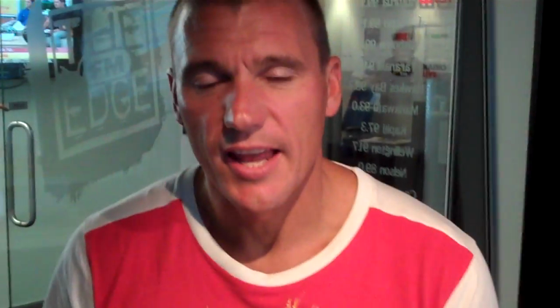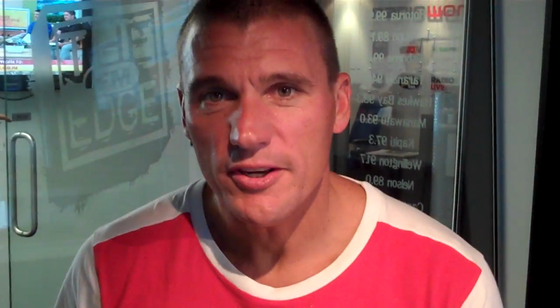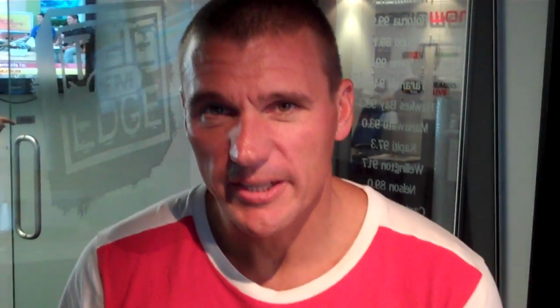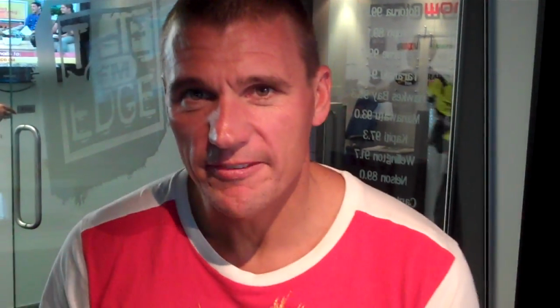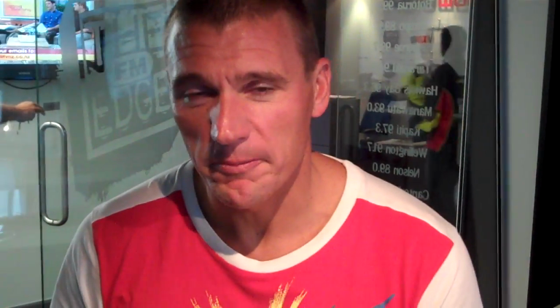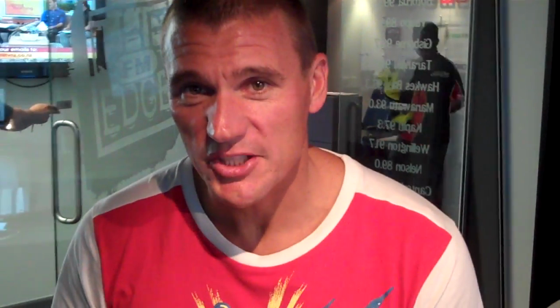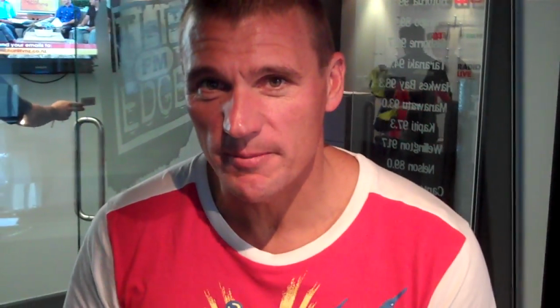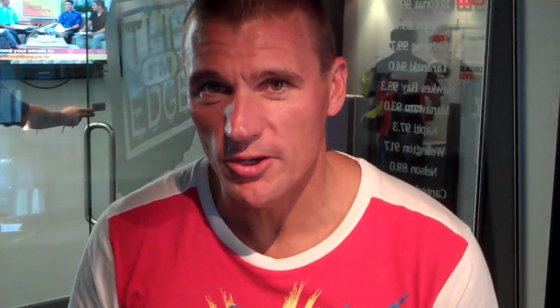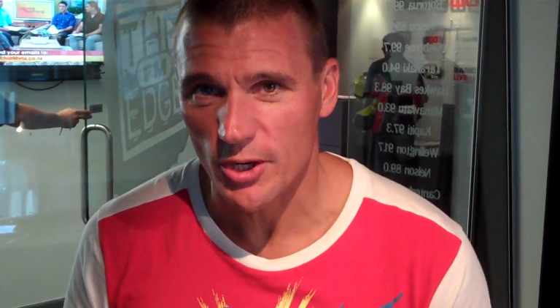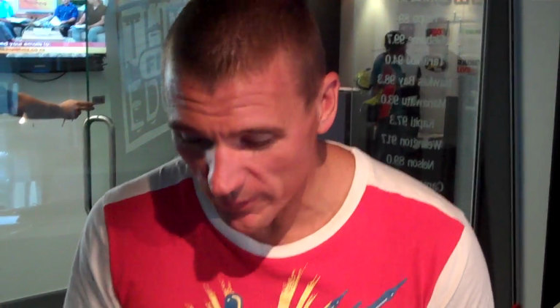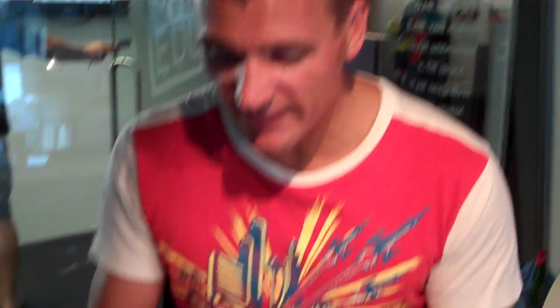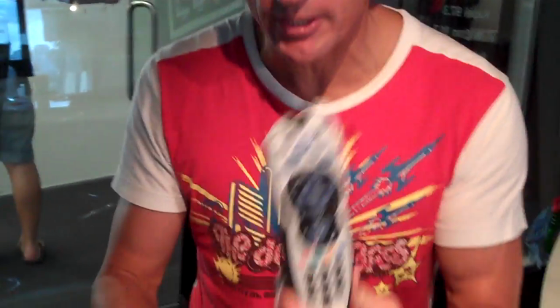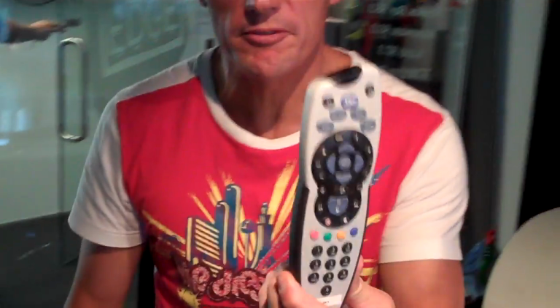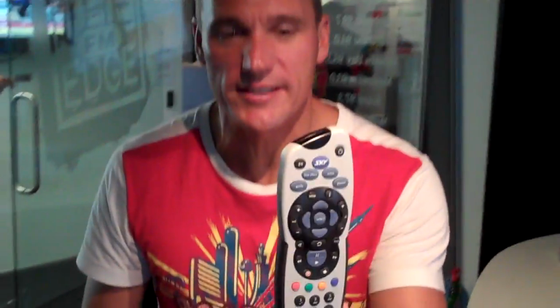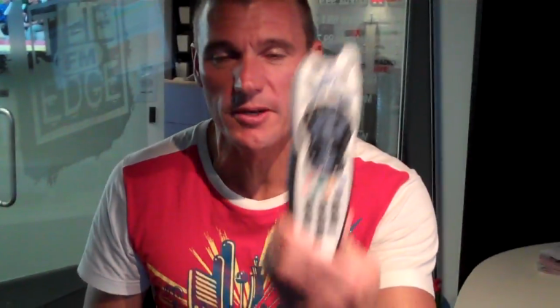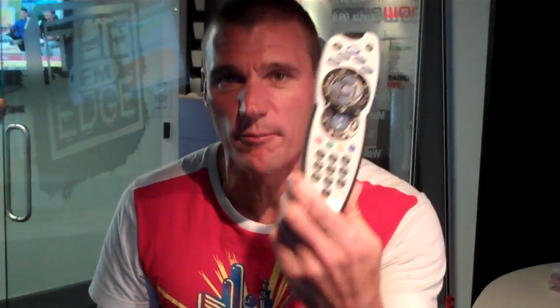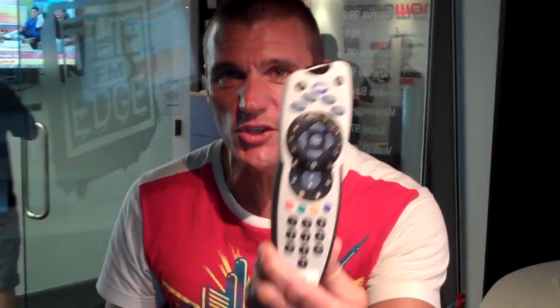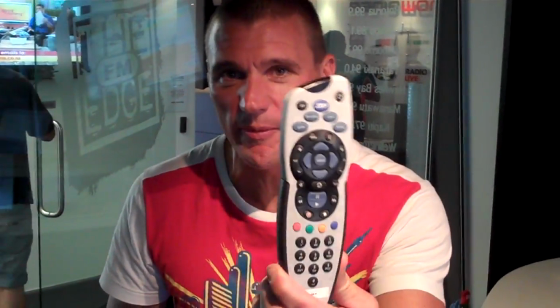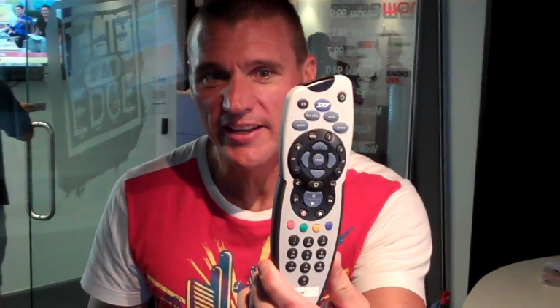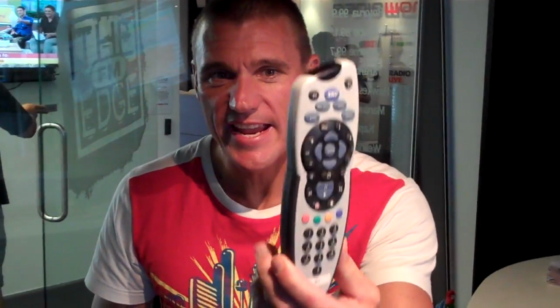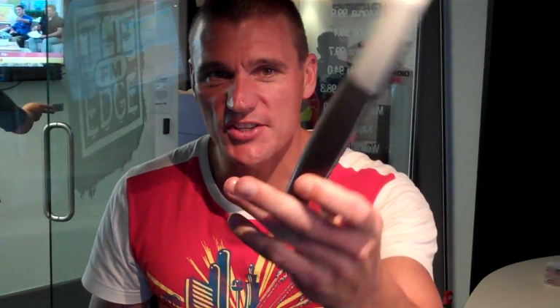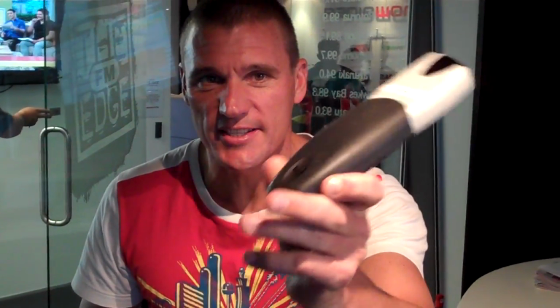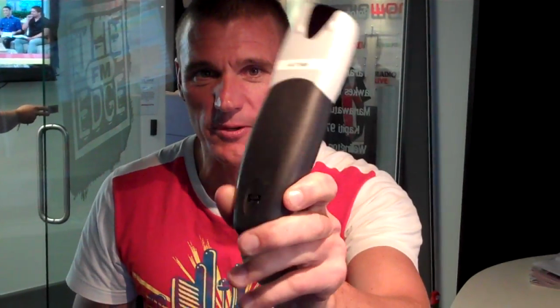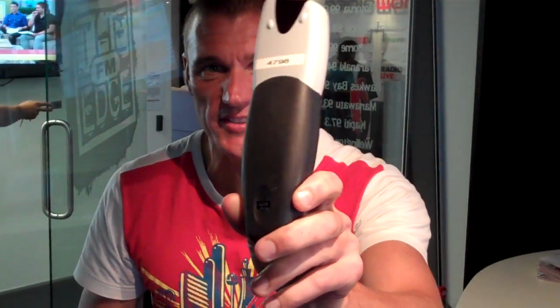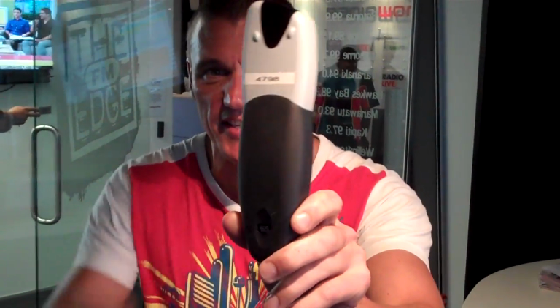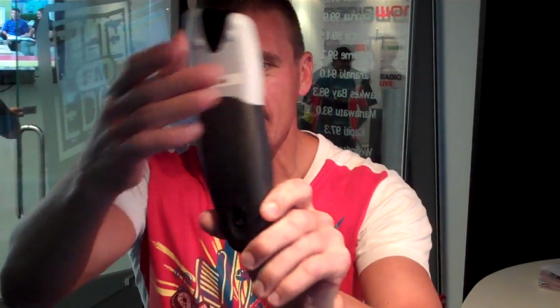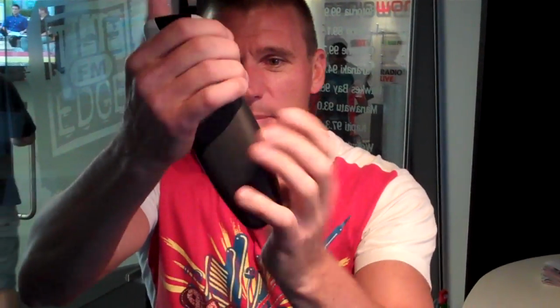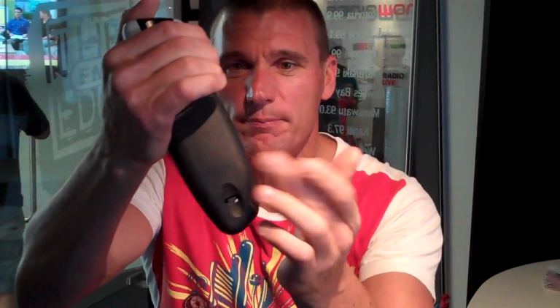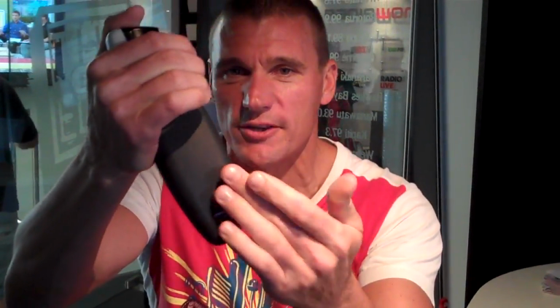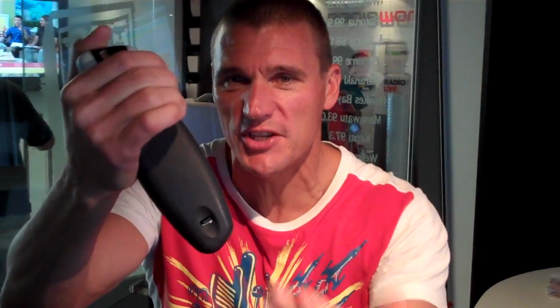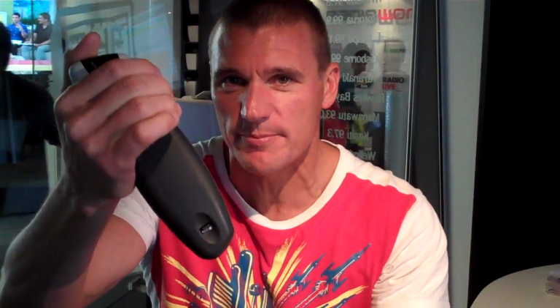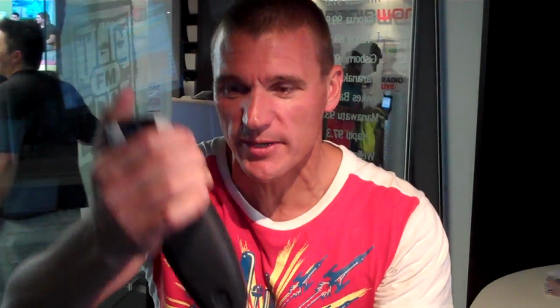Hello, Dominic Harvey from the JJ Mike and Dom Show. If you were listening this morning, you would have heard us talking about the MySky remote and just how difficult it is to get the back piece off to change the batteries.